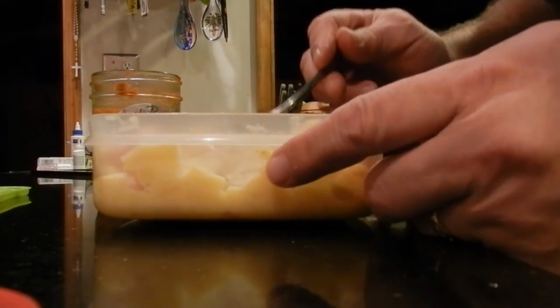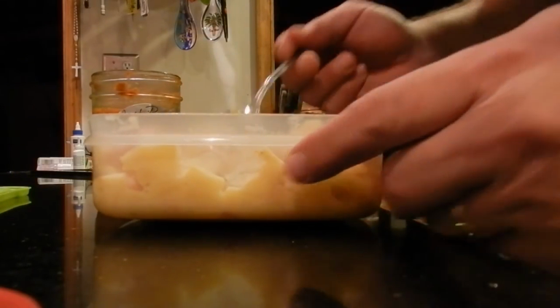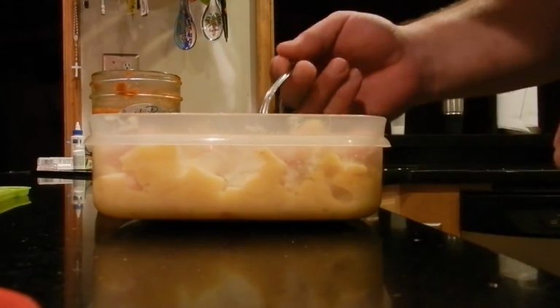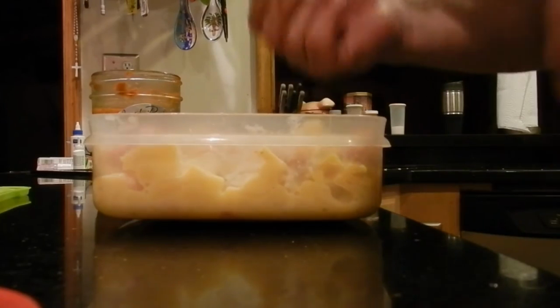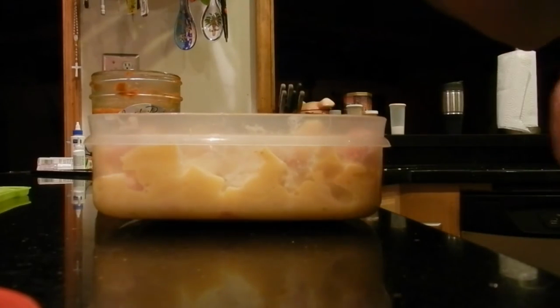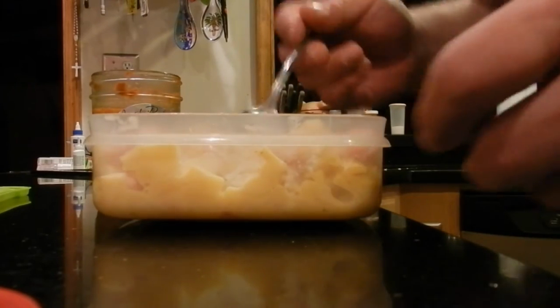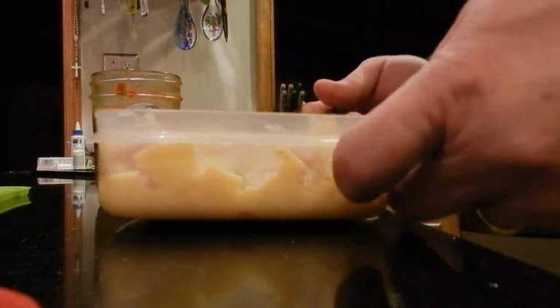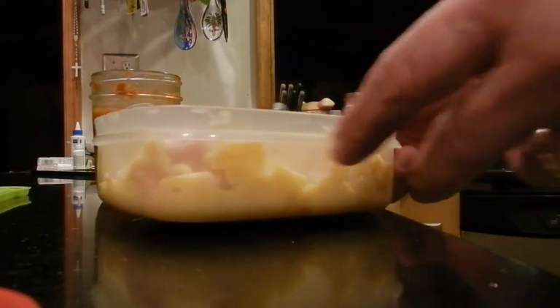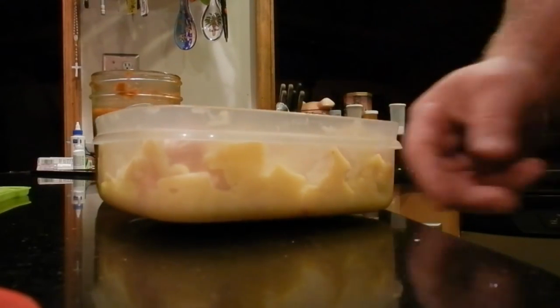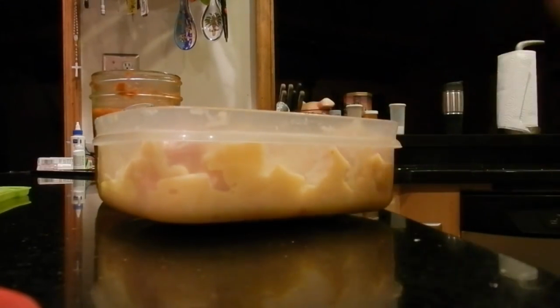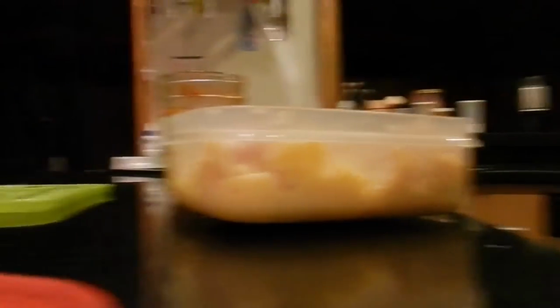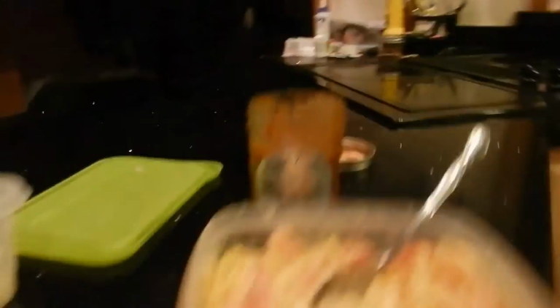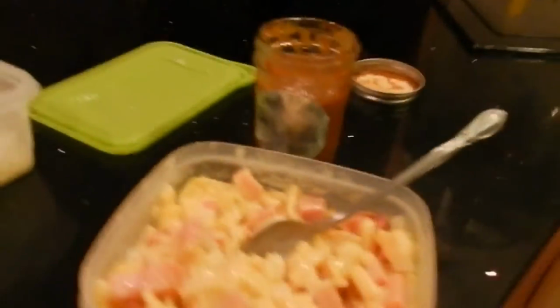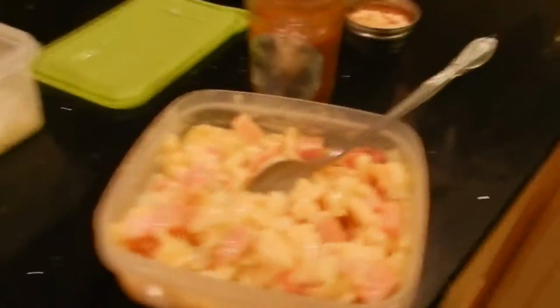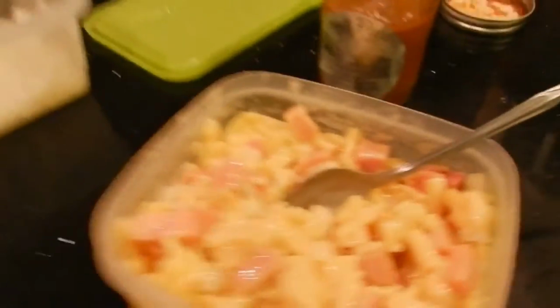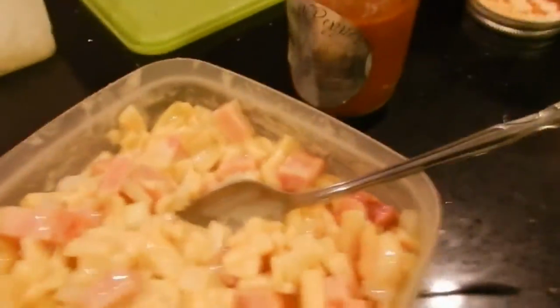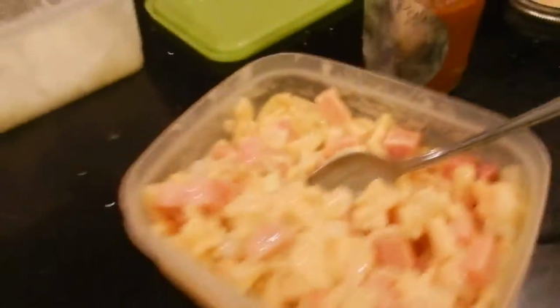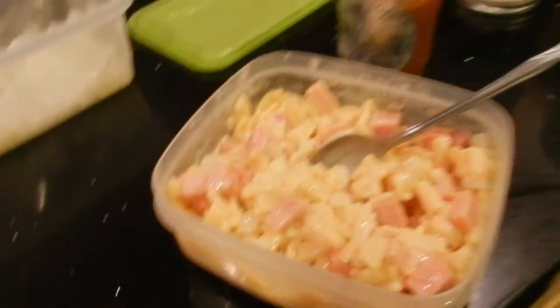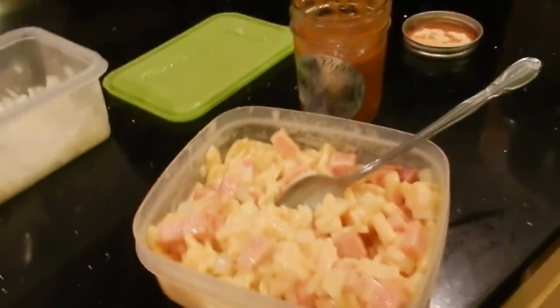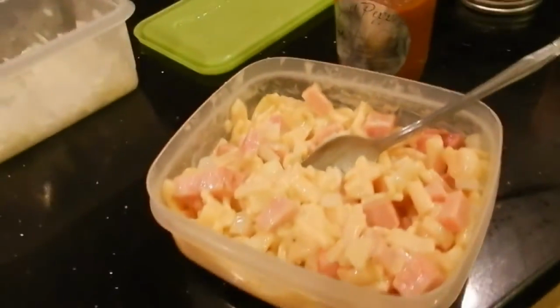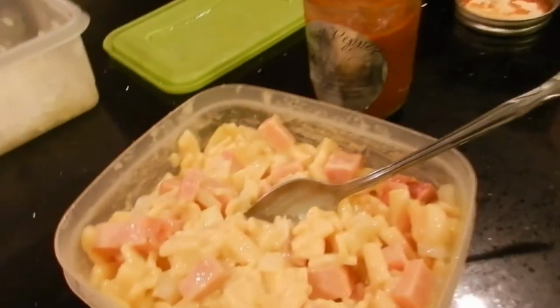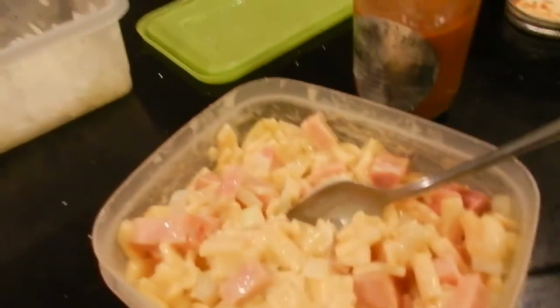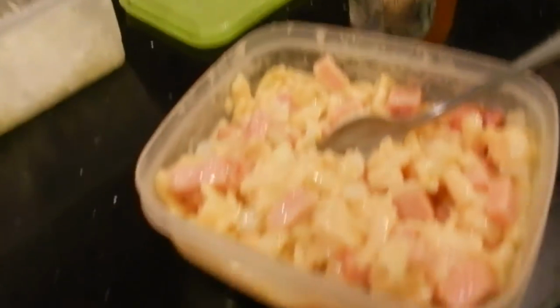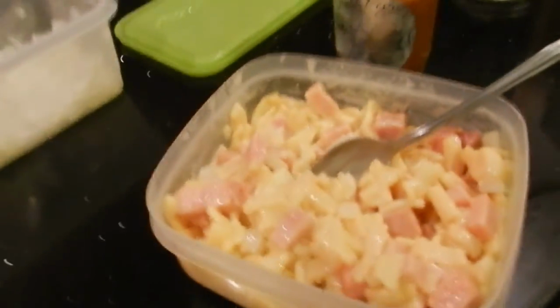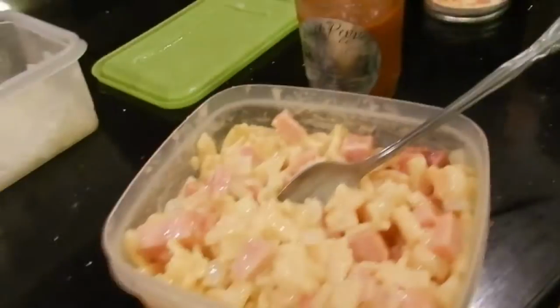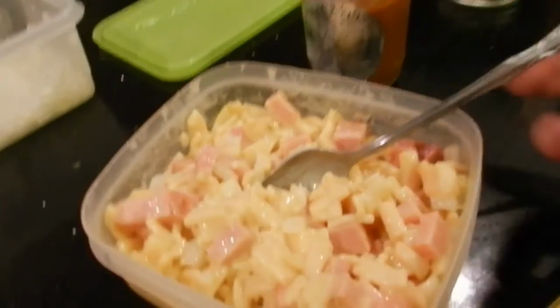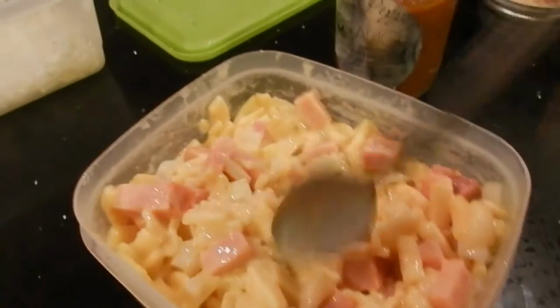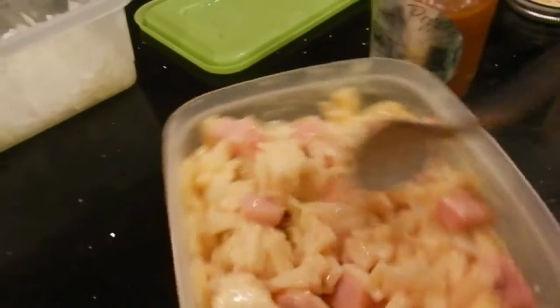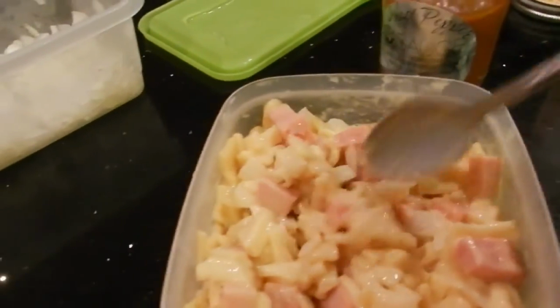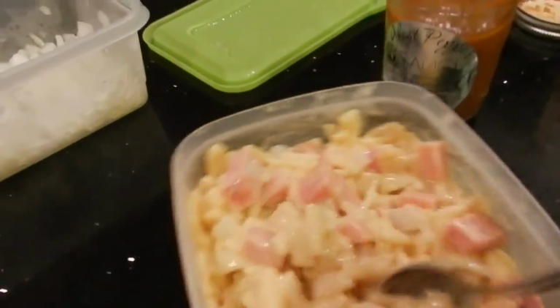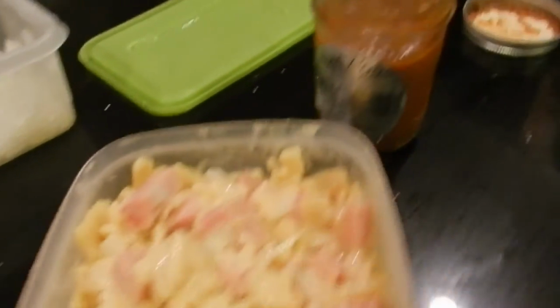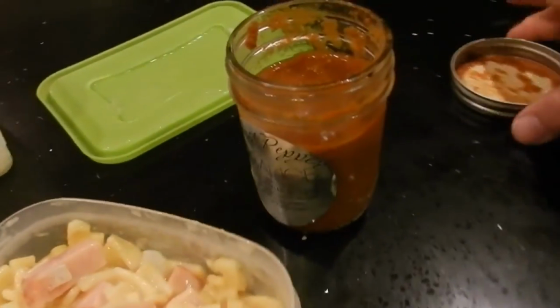Mmm, oh yeah. I got the zing — zing zing zing zing. Oh, I got the spice. Mmm, that's a little thing in about three hours. My mouth is on fire now, but I'm not screaming. I love that kind of spice though. It is so good.